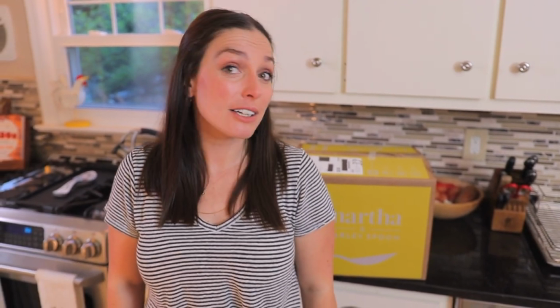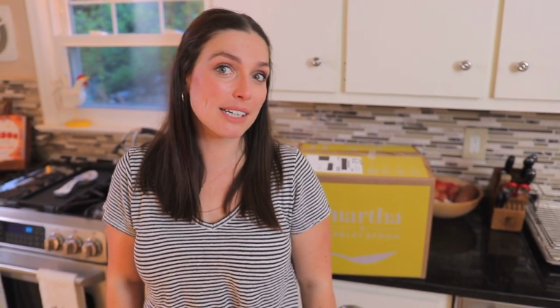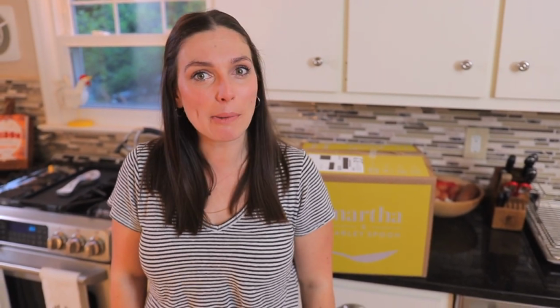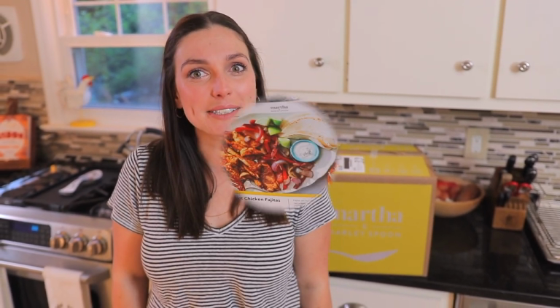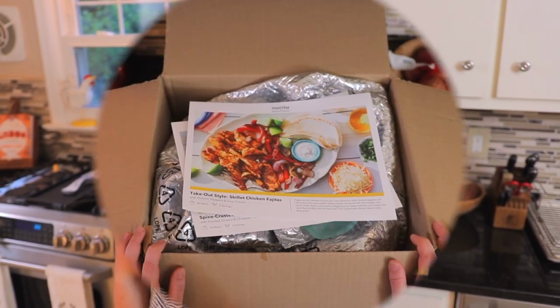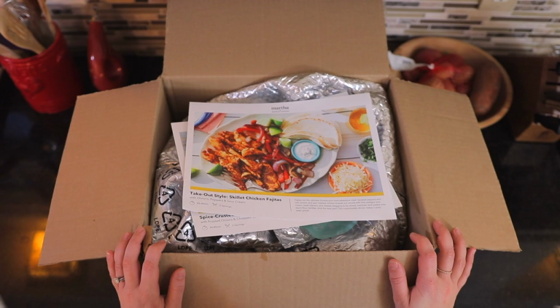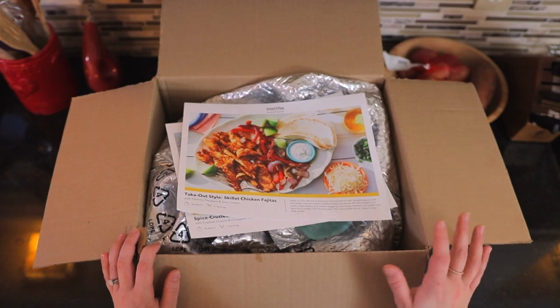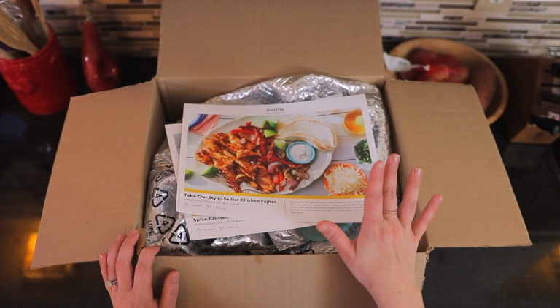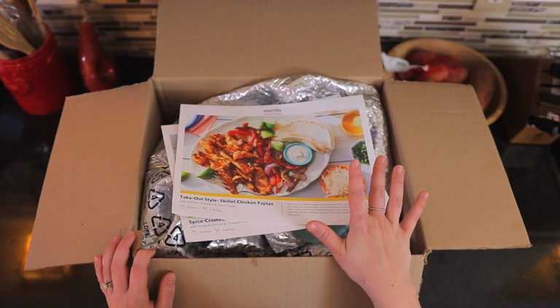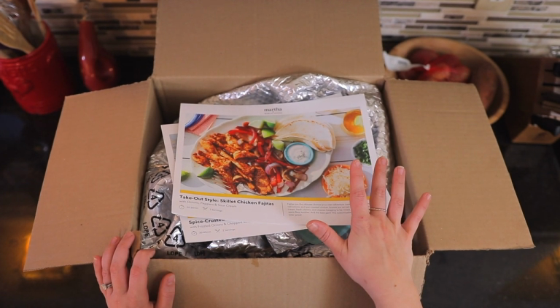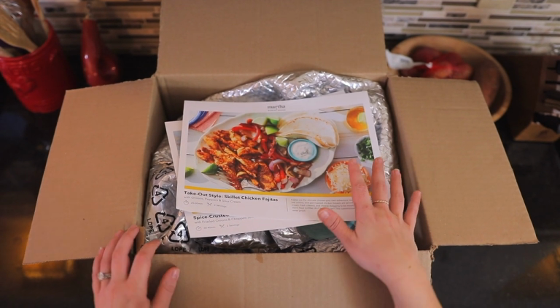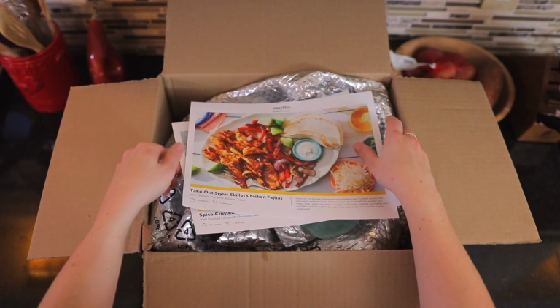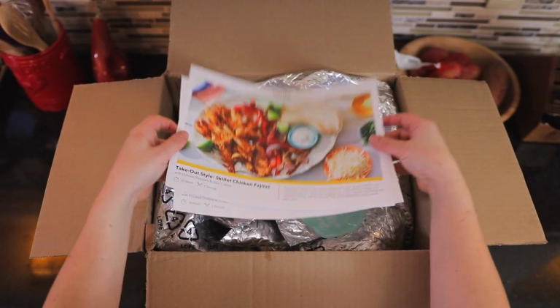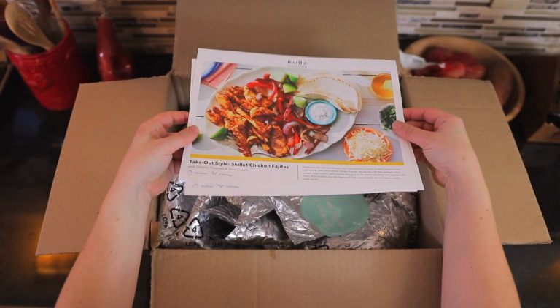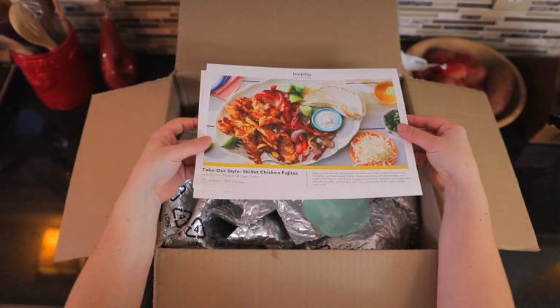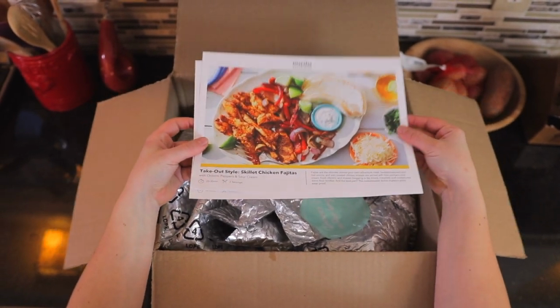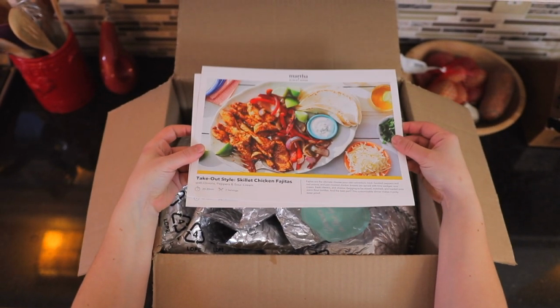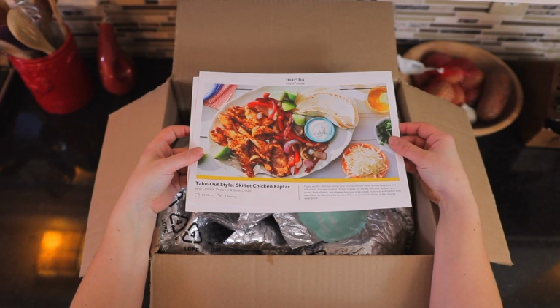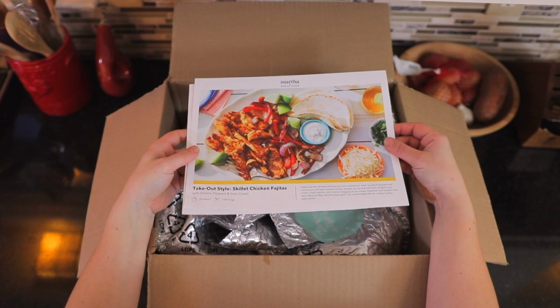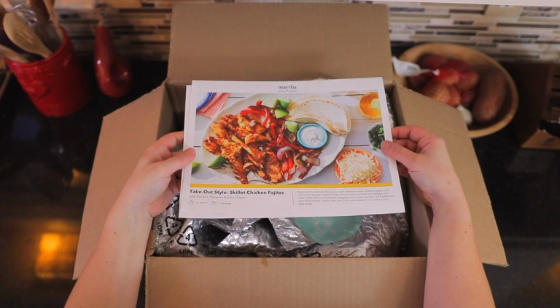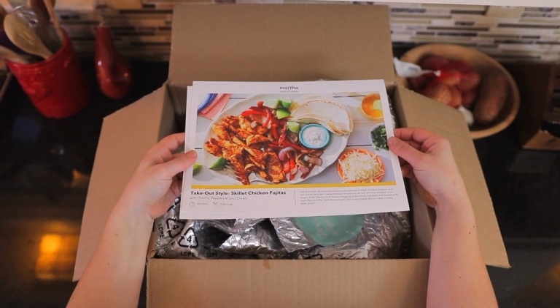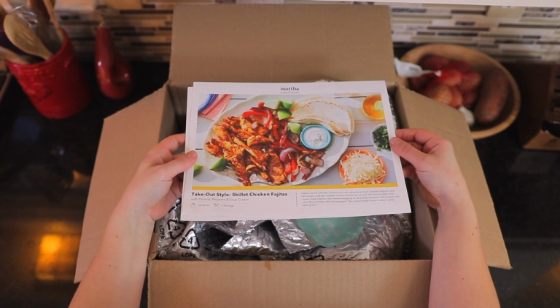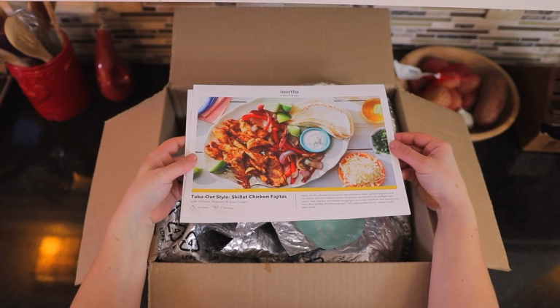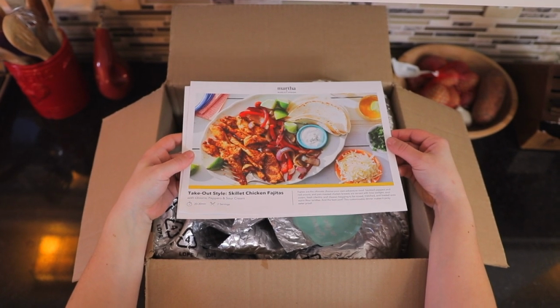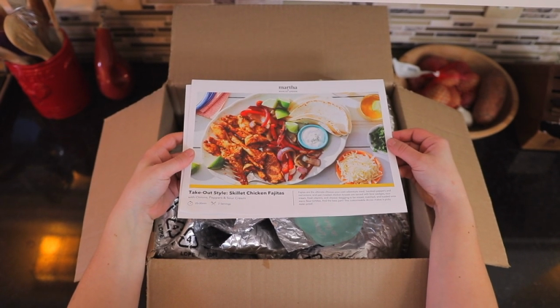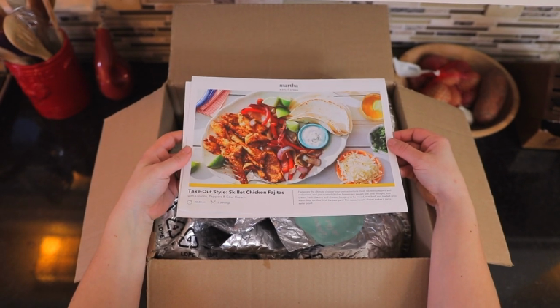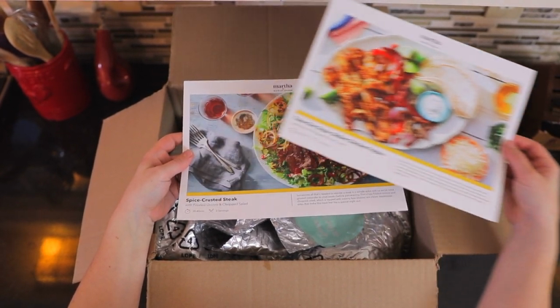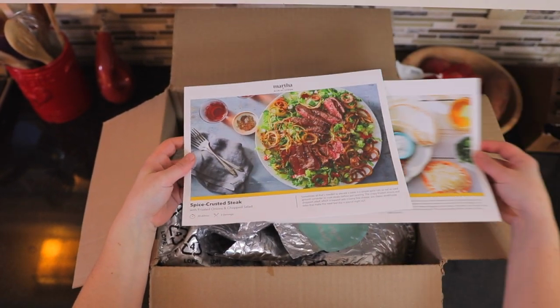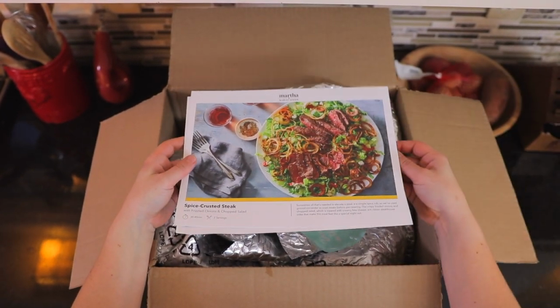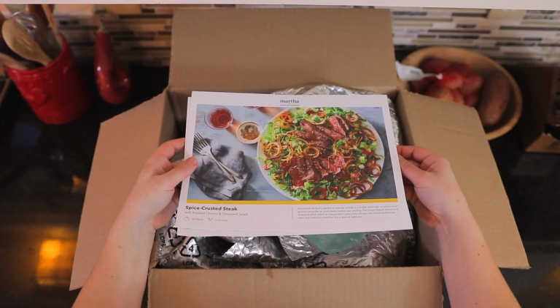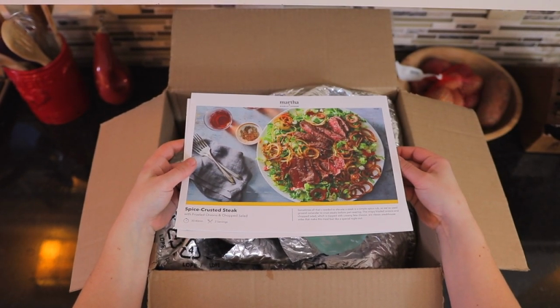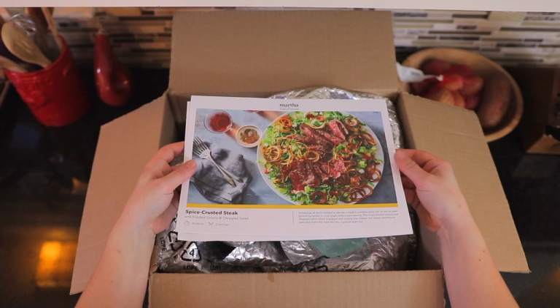So let's see what's in our box. The first thing you're going to see when you open up your box are your recipe cards. We have two recipes here: the takeout style skillet chicken fajitas and the spice crusted steak.